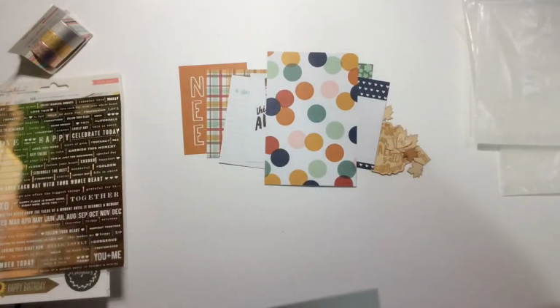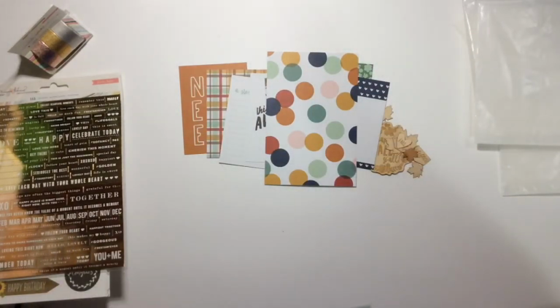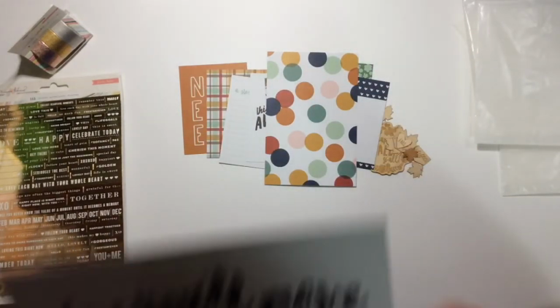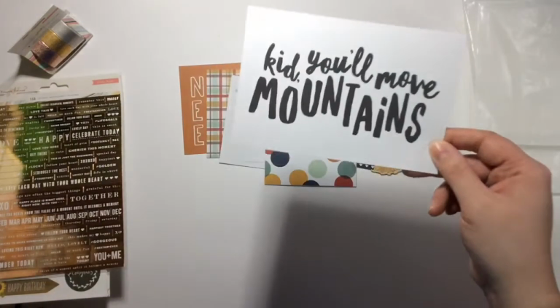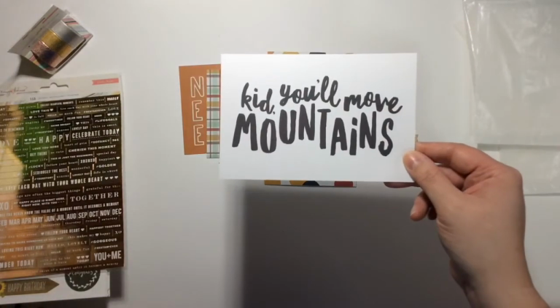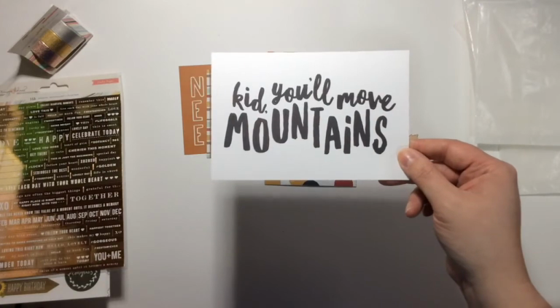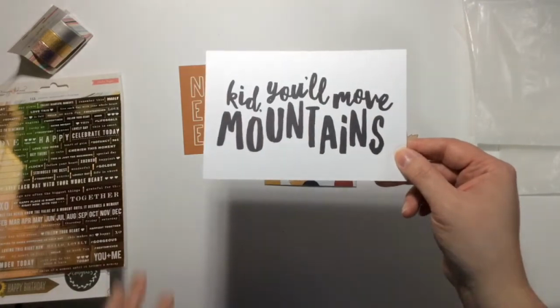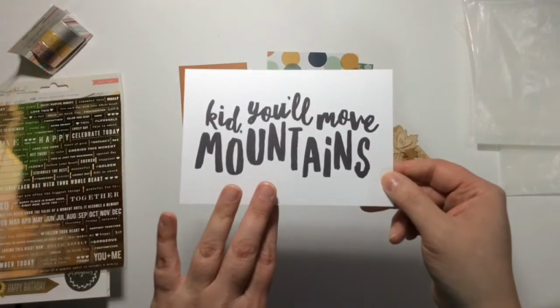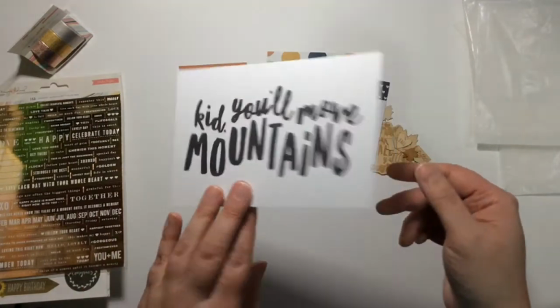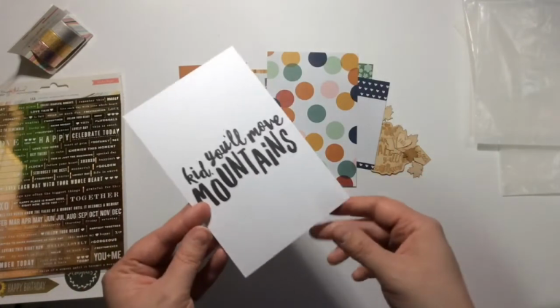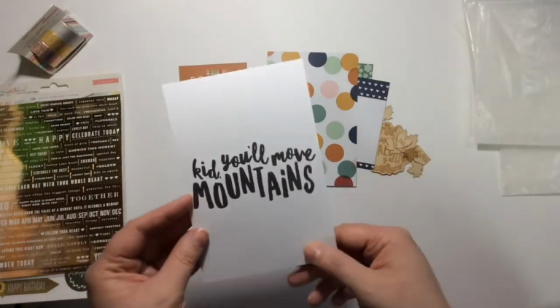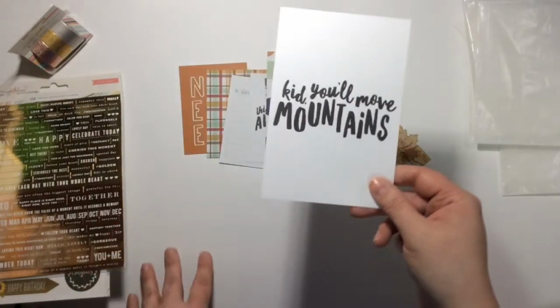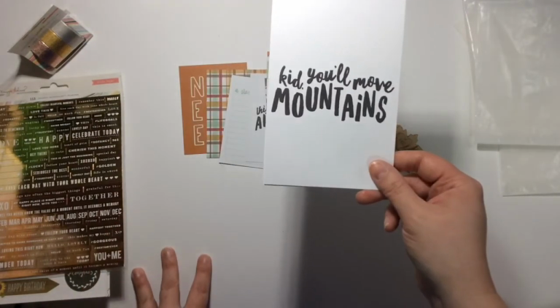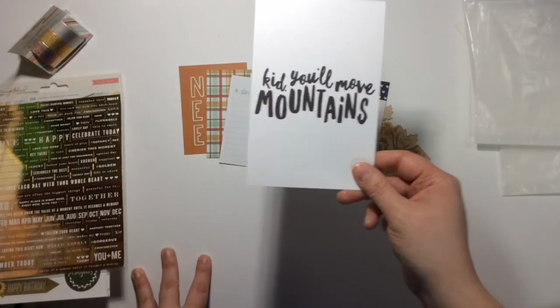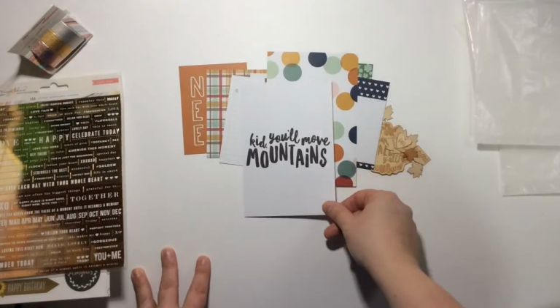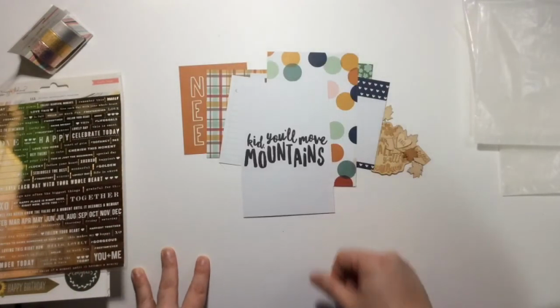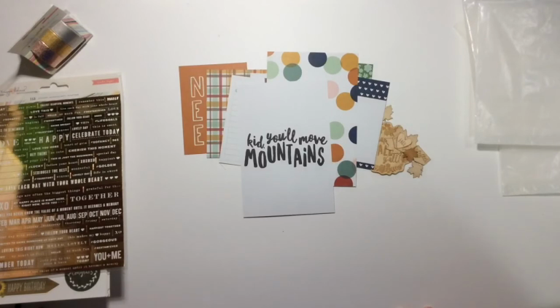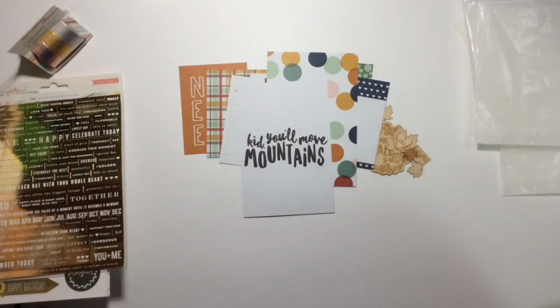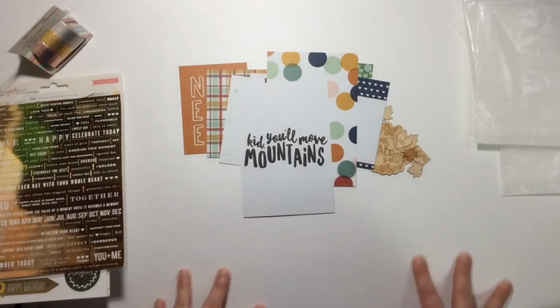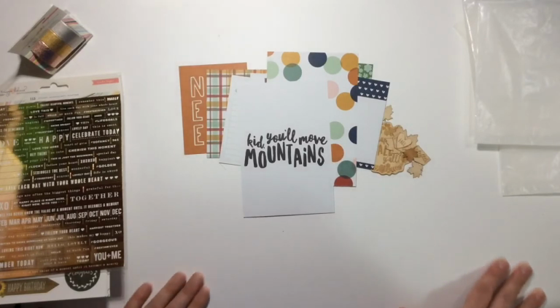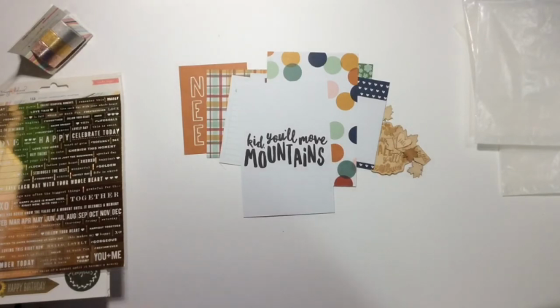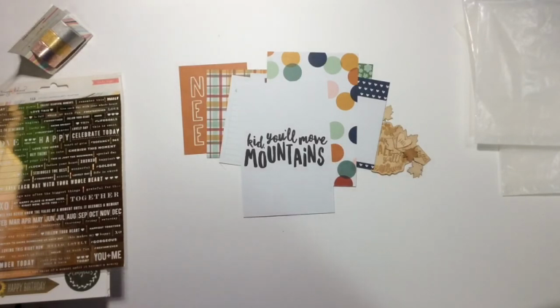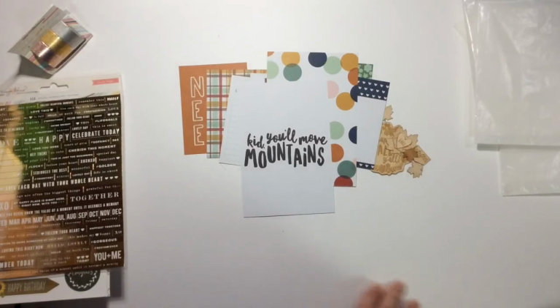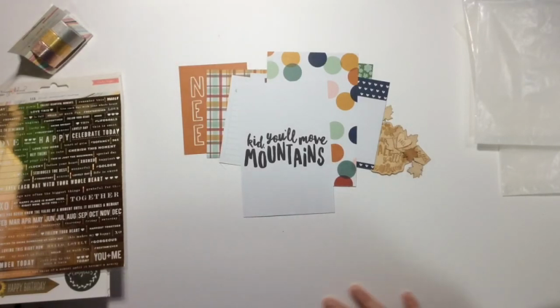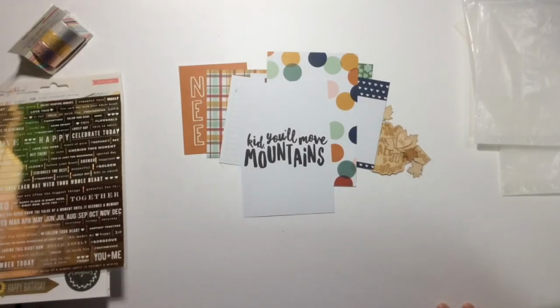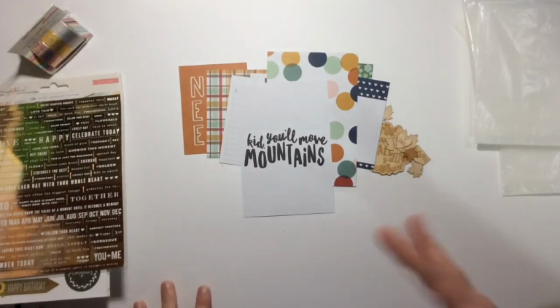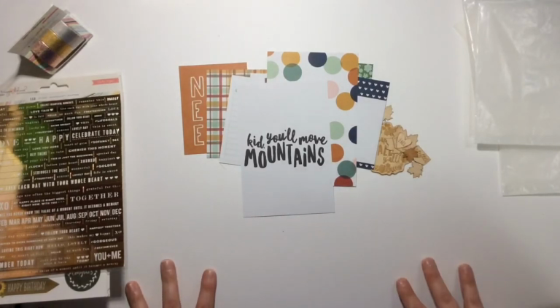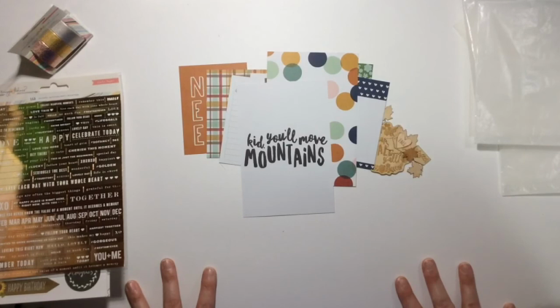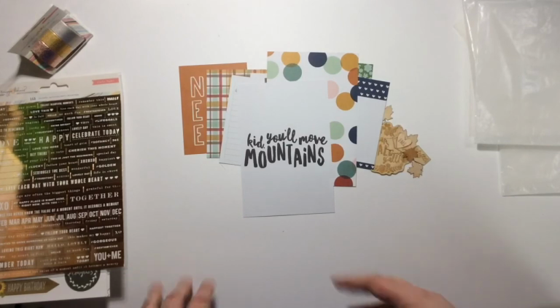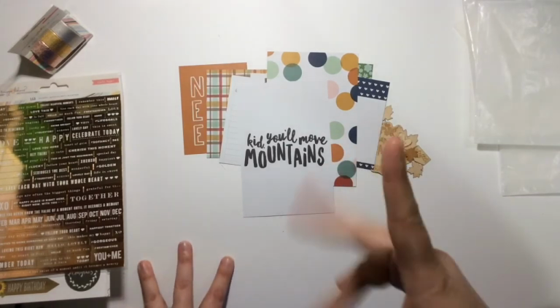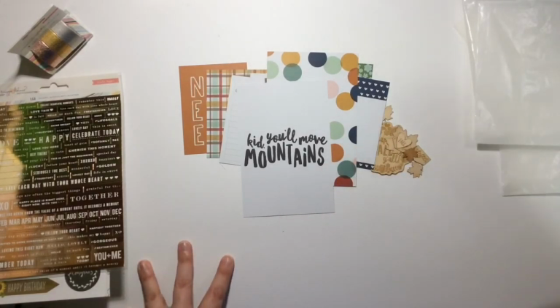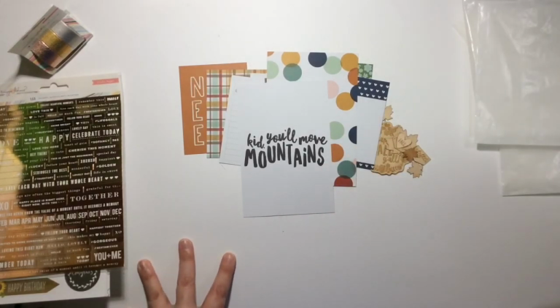'Kid, you'll move mountains' — that's adorable if you just wanted to use that as a title in your layout. So yeah, that is everything I got for Gossamer Blue. If you have any questions, leave them down below and I'll see you guys in my next video. Bye!